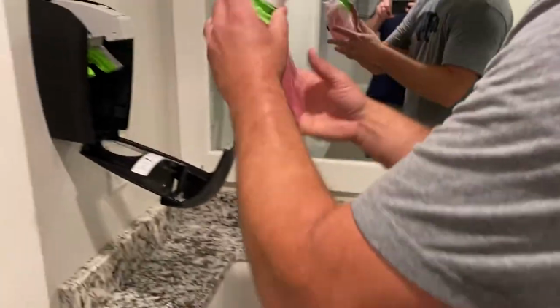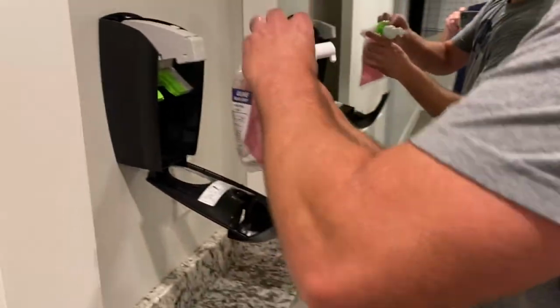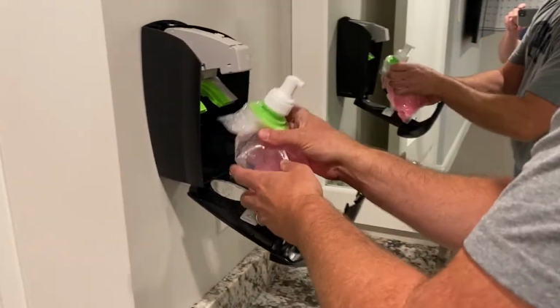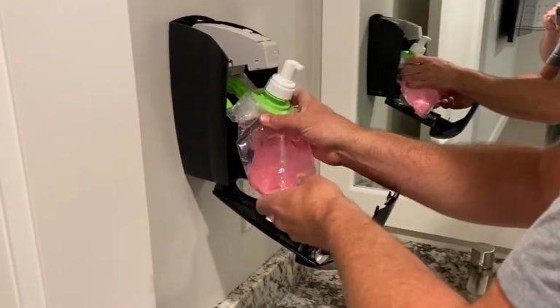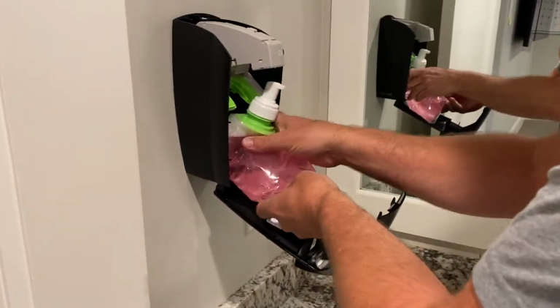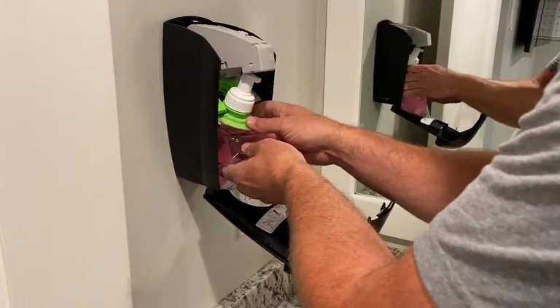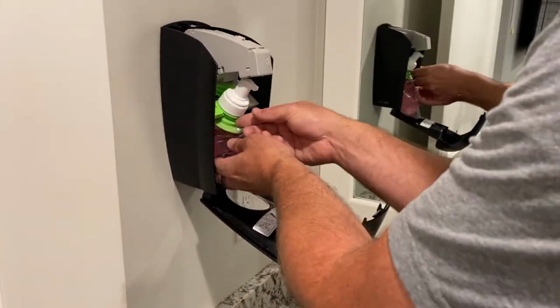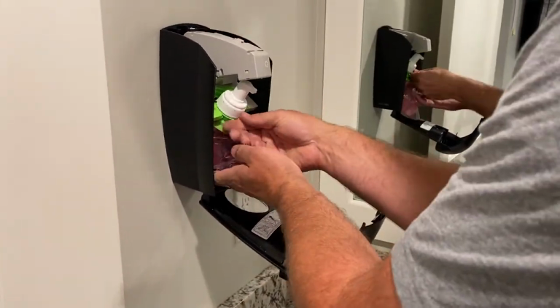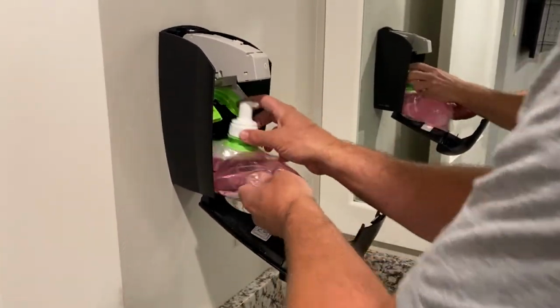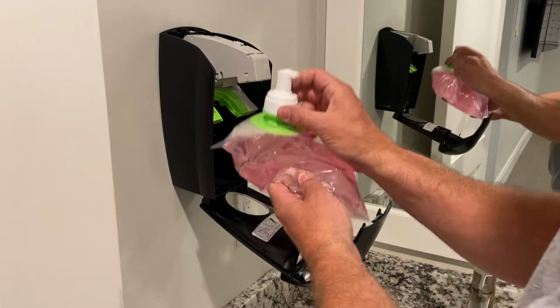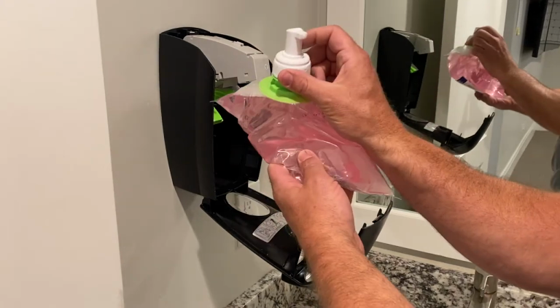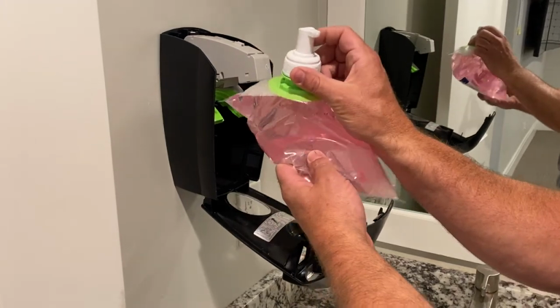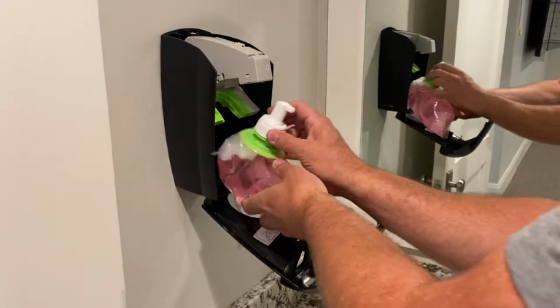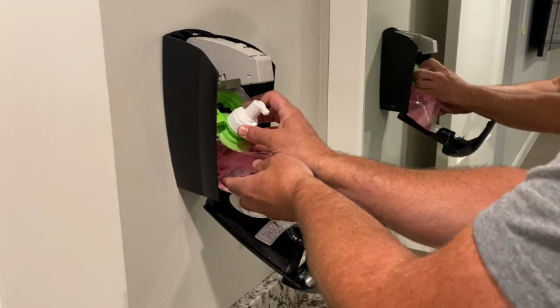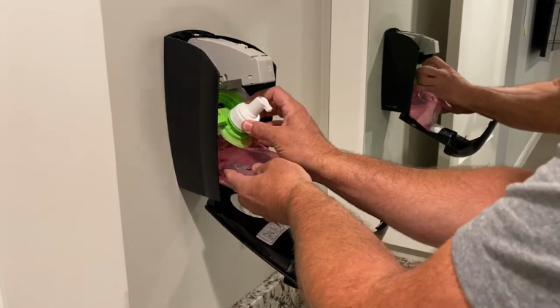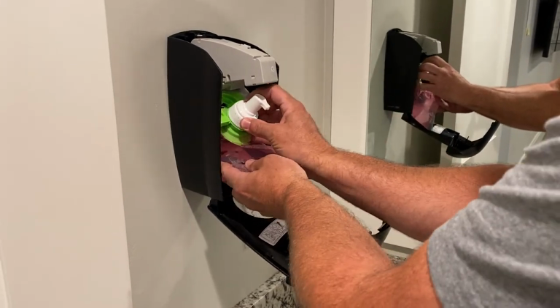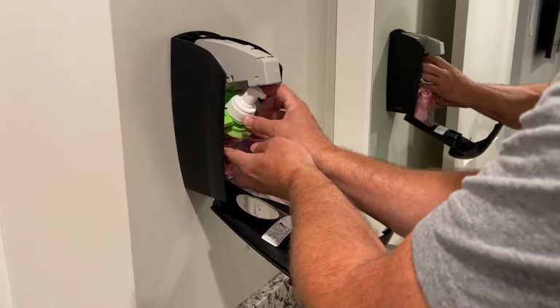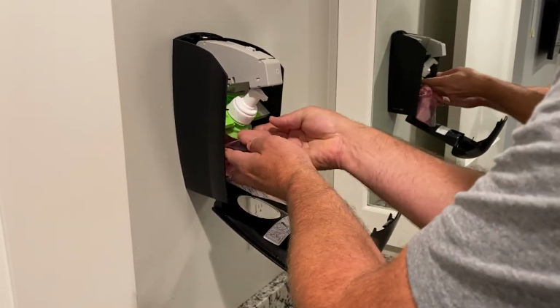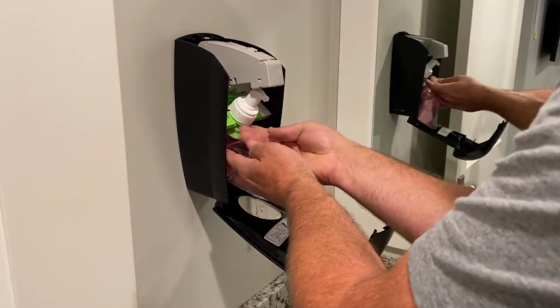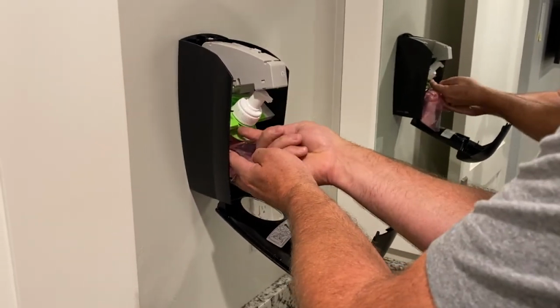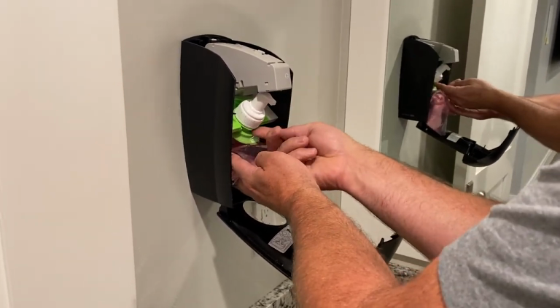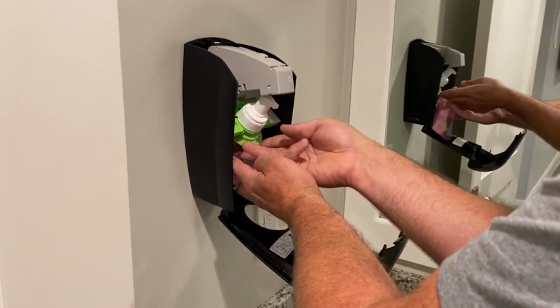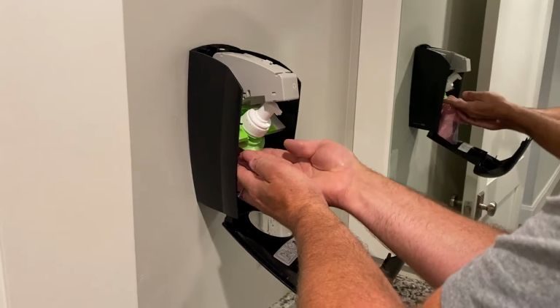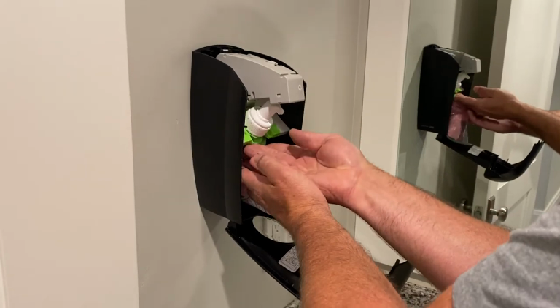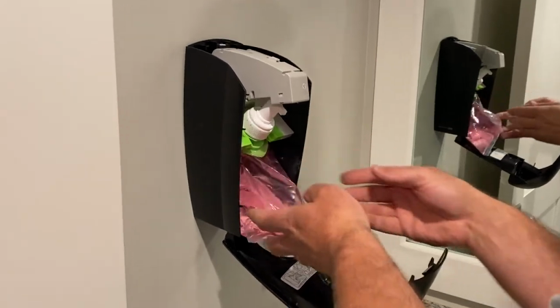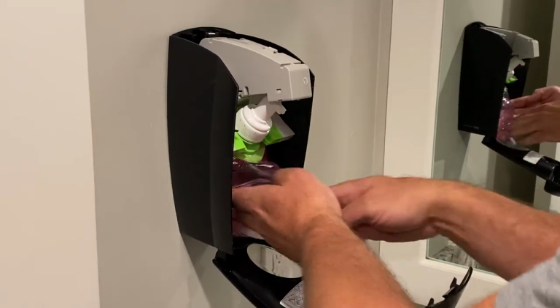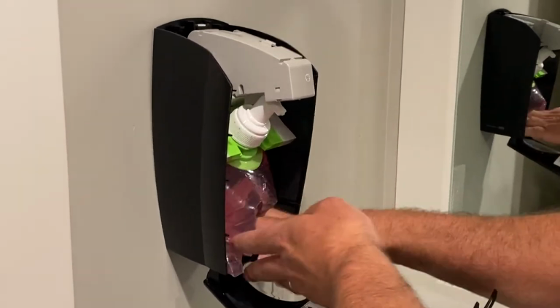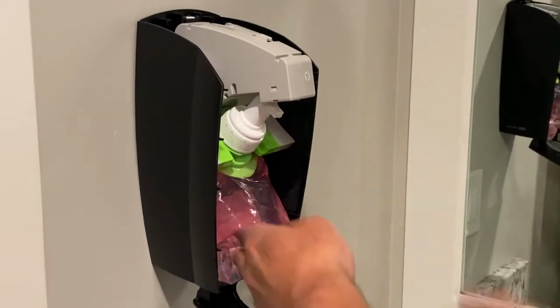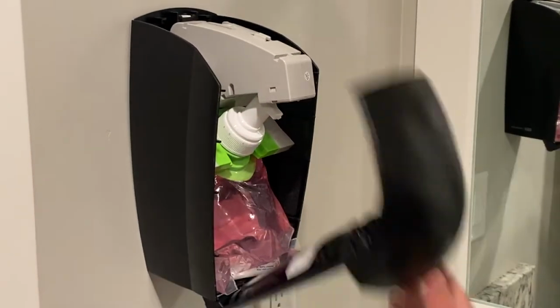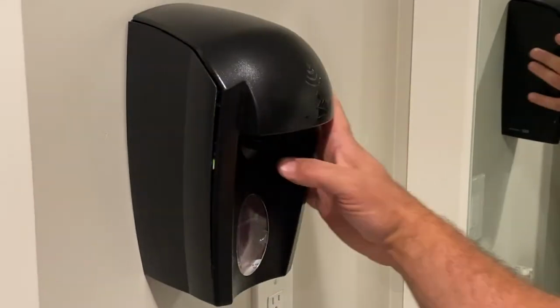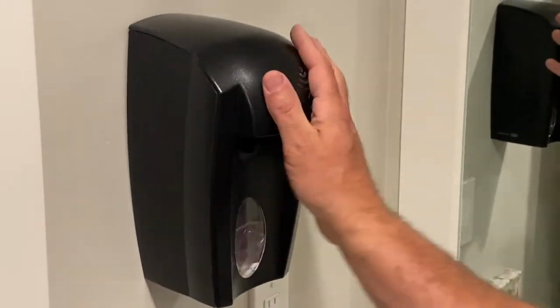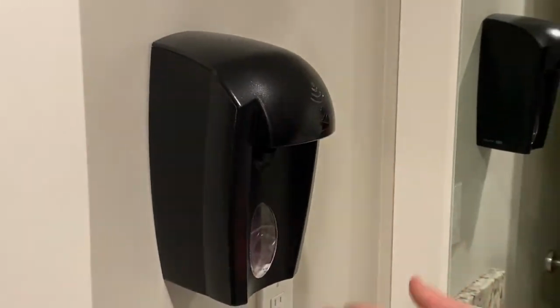The new one just slides right in with the spout pointing out, and just line up the little track. Push it in — you'll hear it snap. Close it.